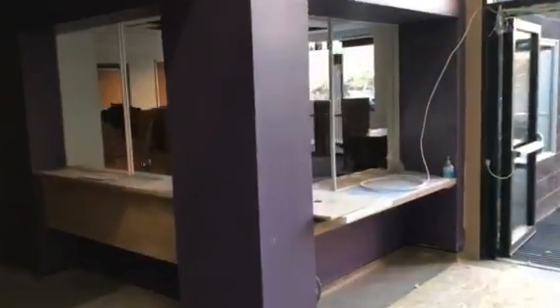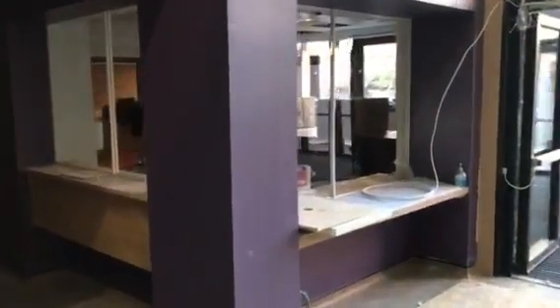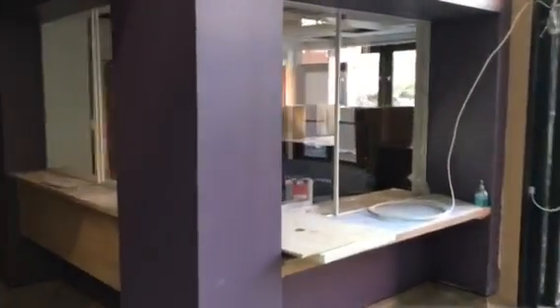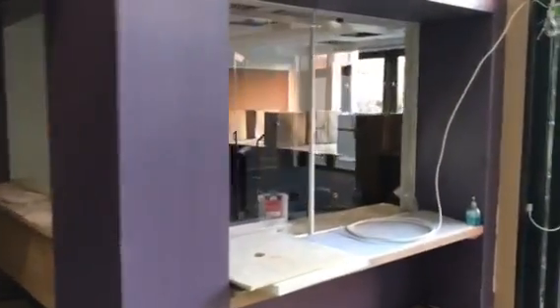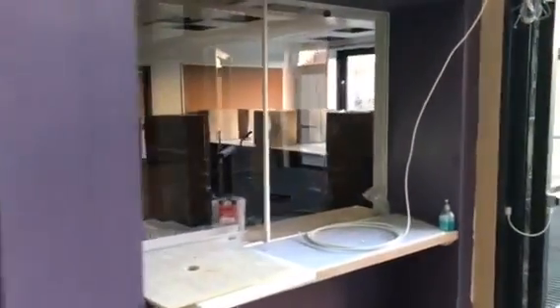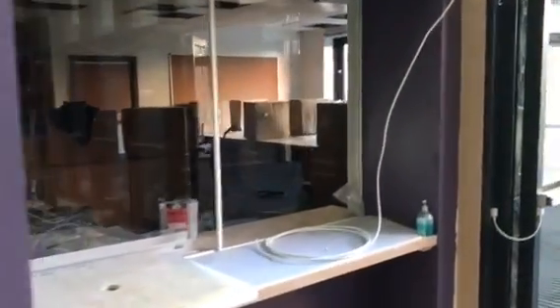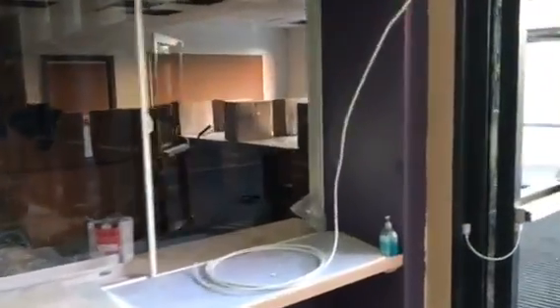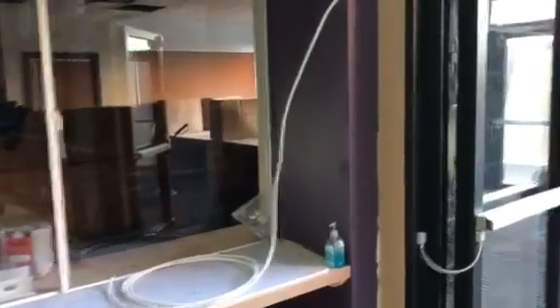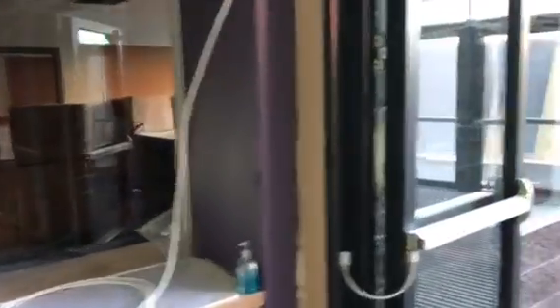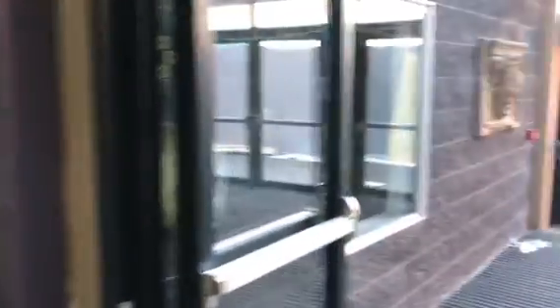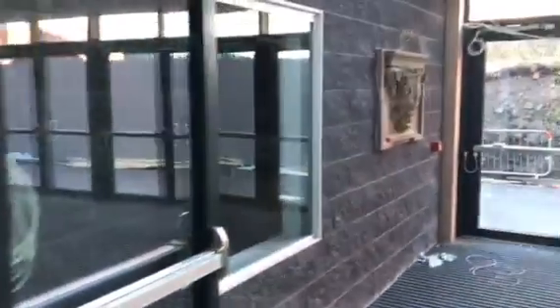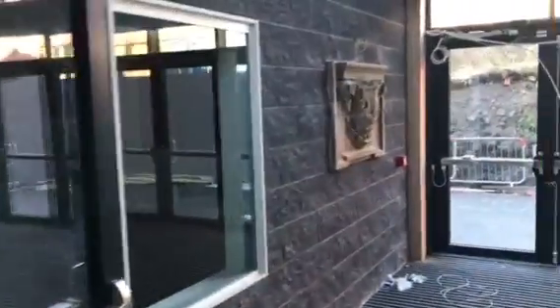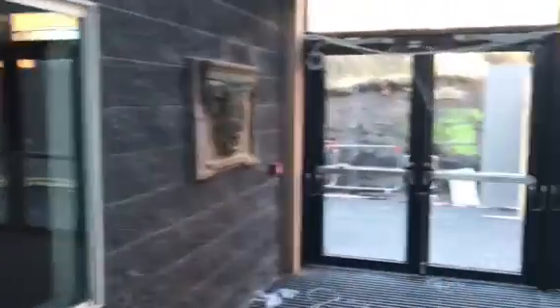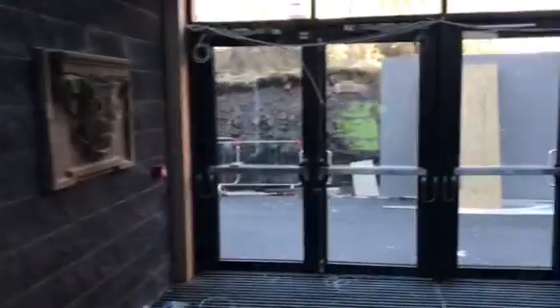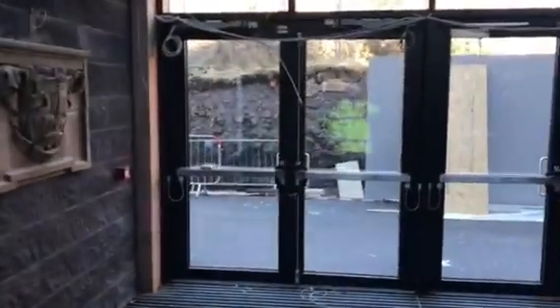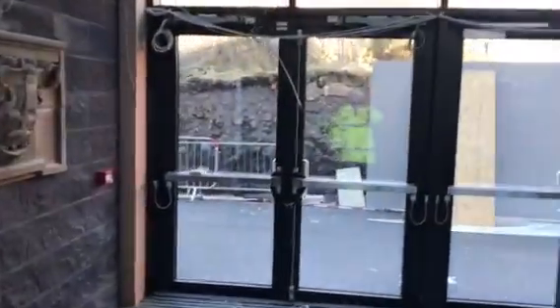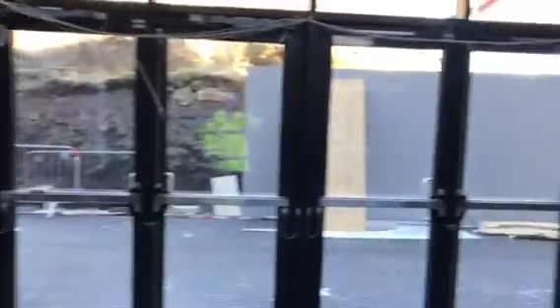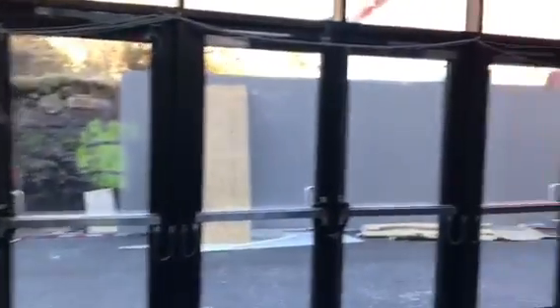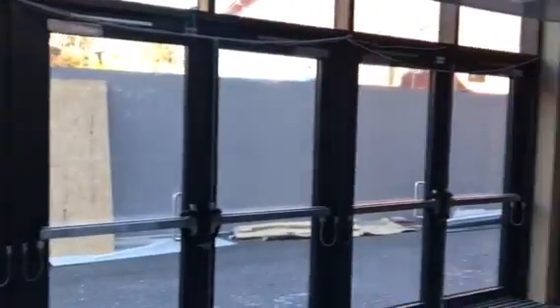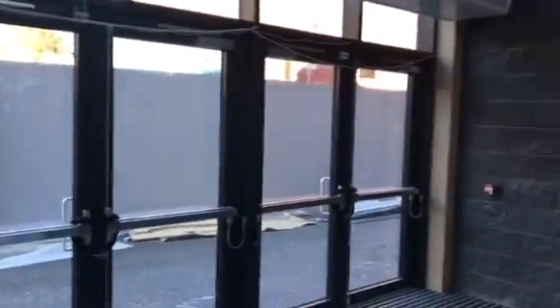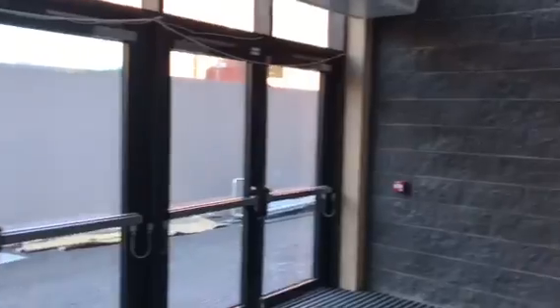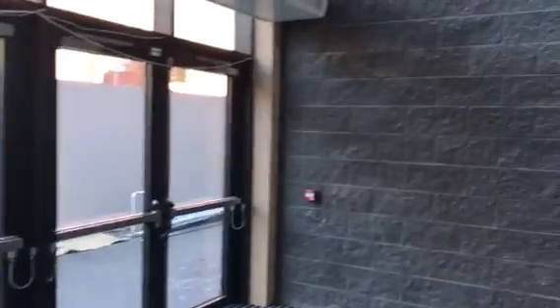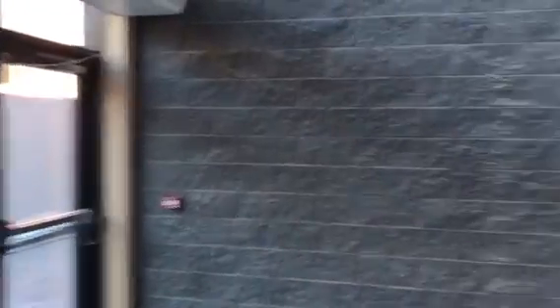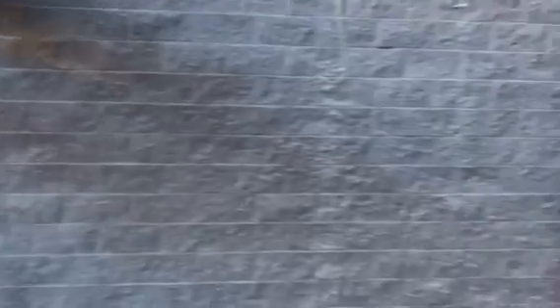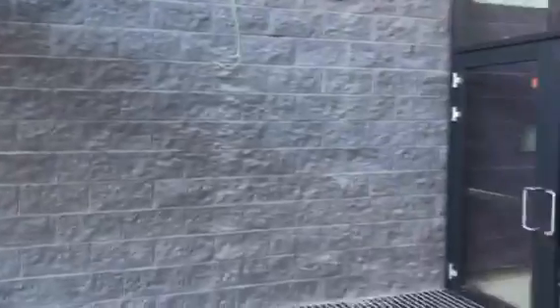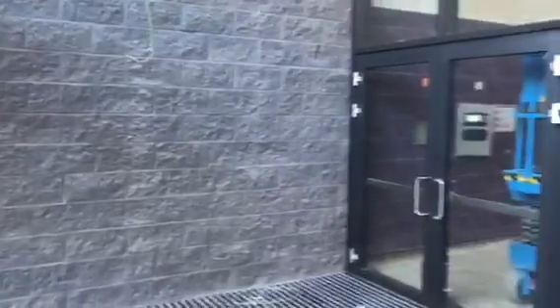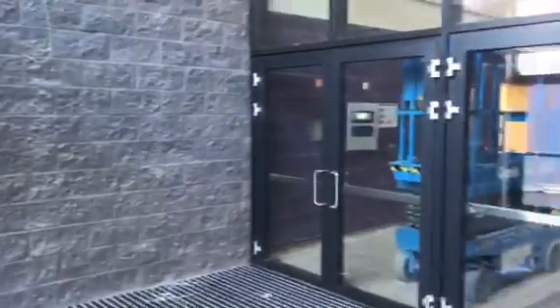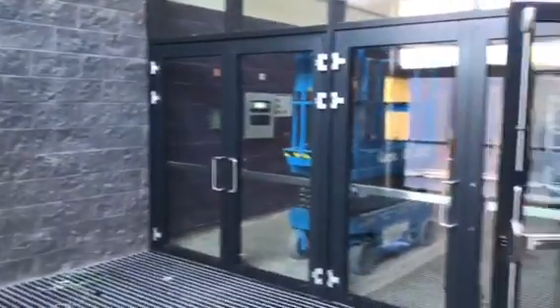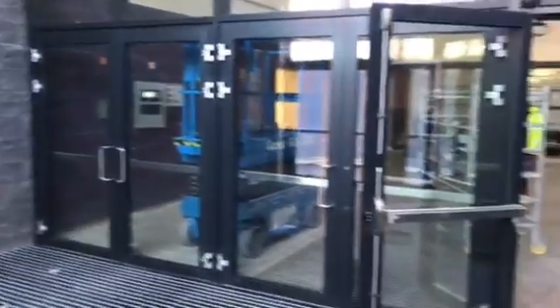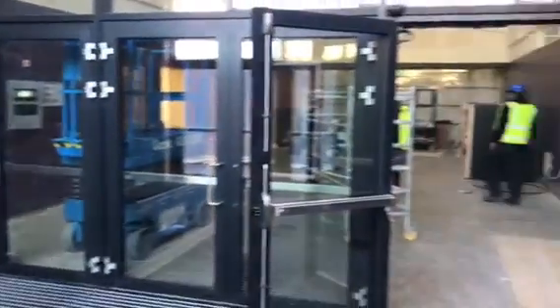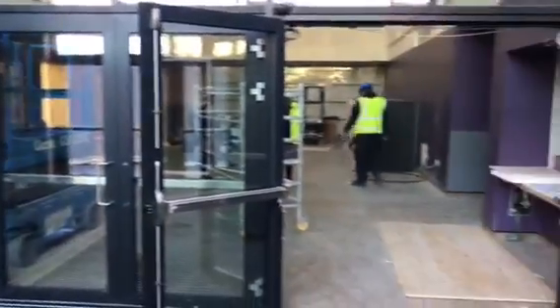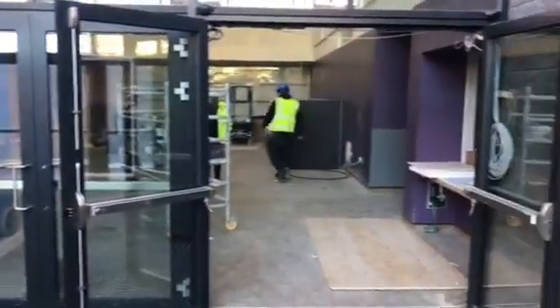This is us back on the ground floor, and here's reception. As you can see, all the floors are almost ready. The ground floor has a wee bit of work to do — a few pictures to put on the walls and a few bits of furniture to disperse across the school.